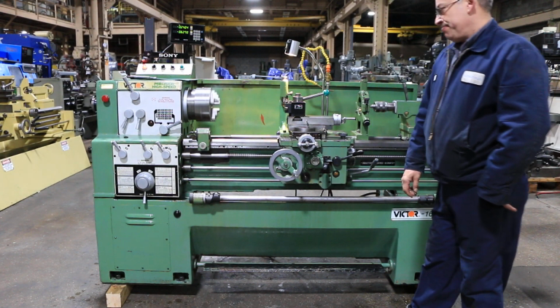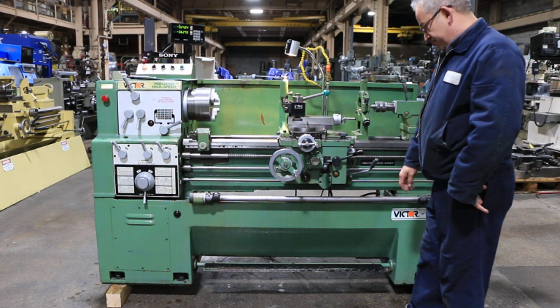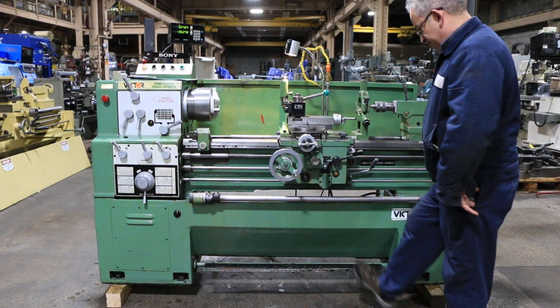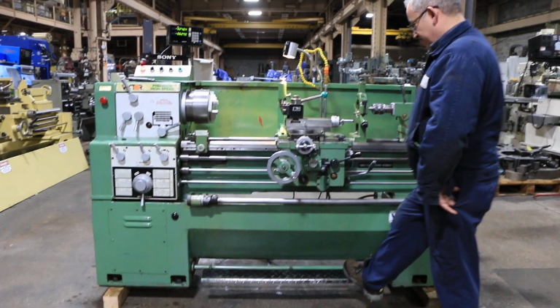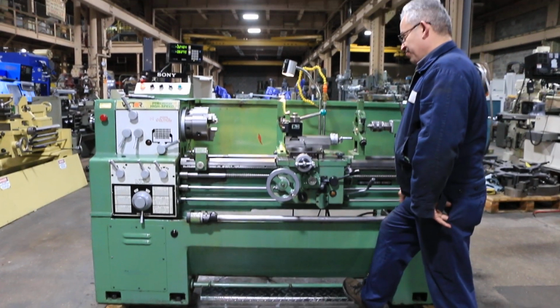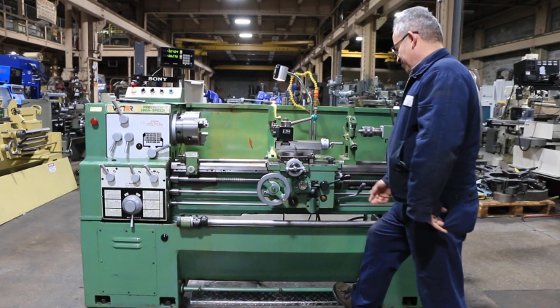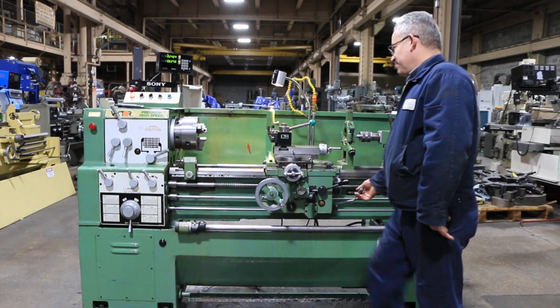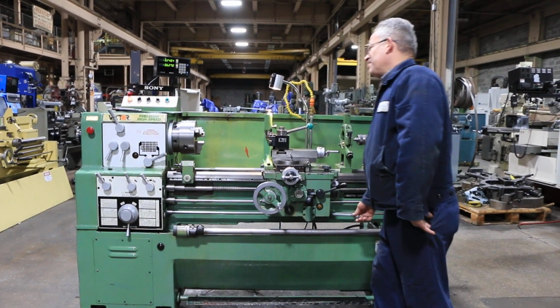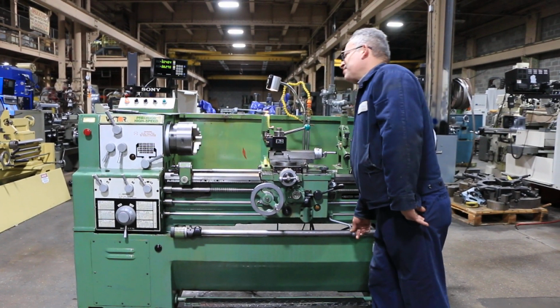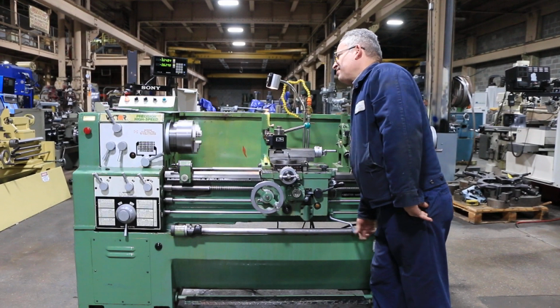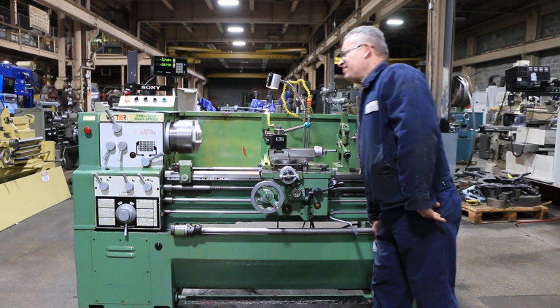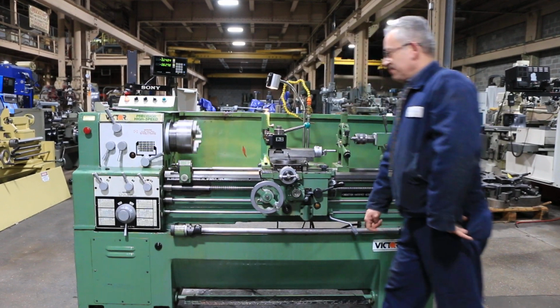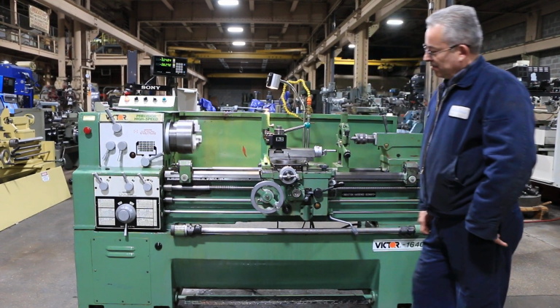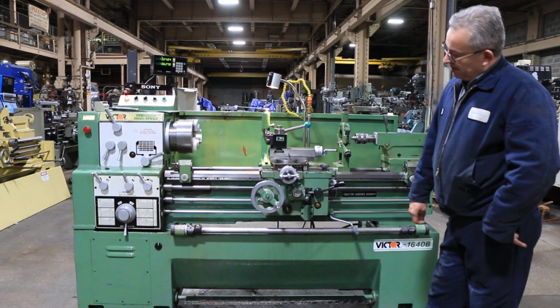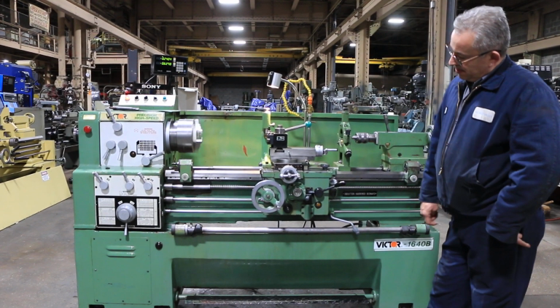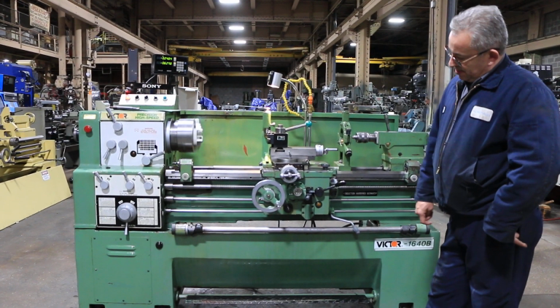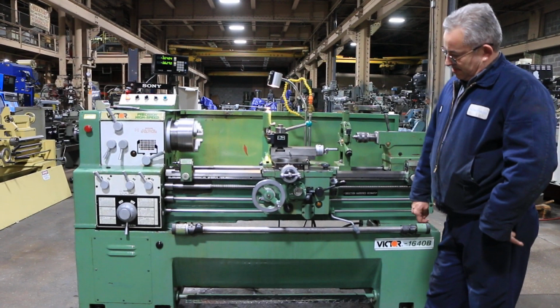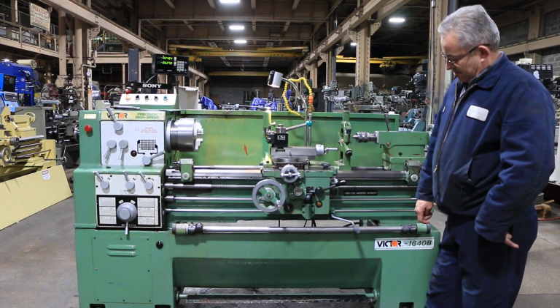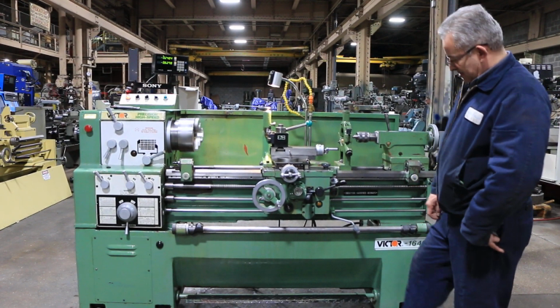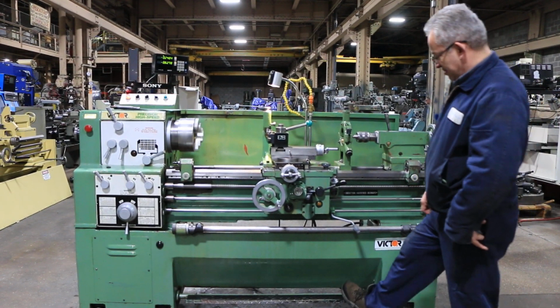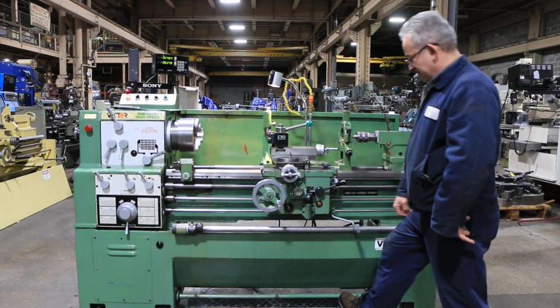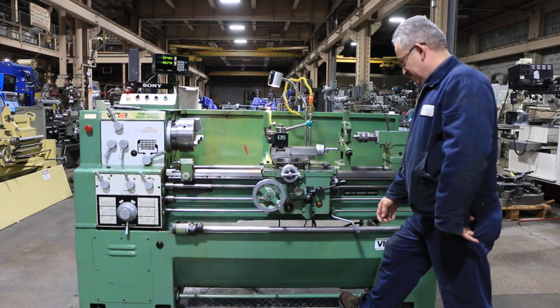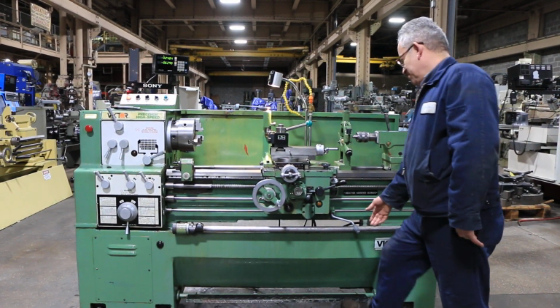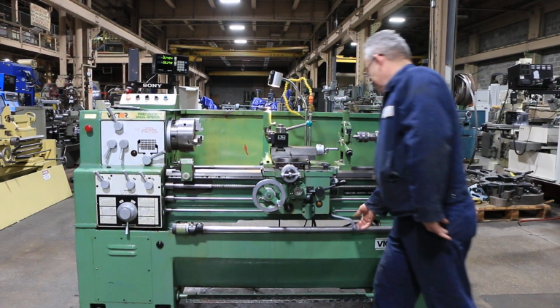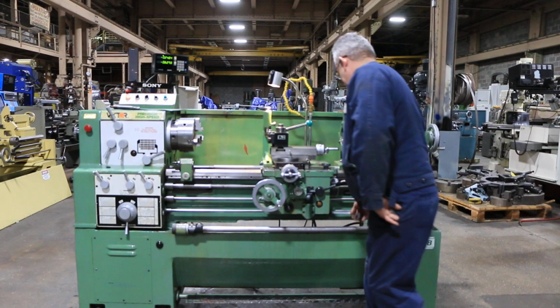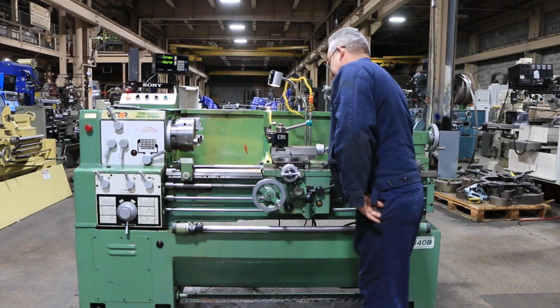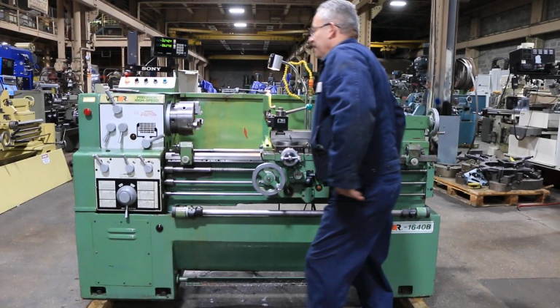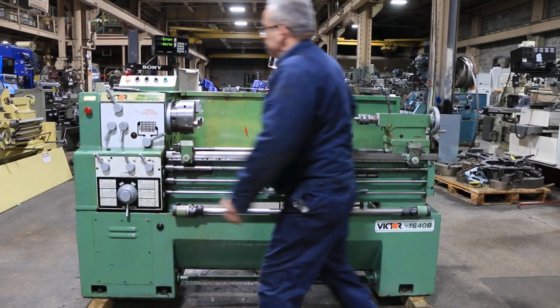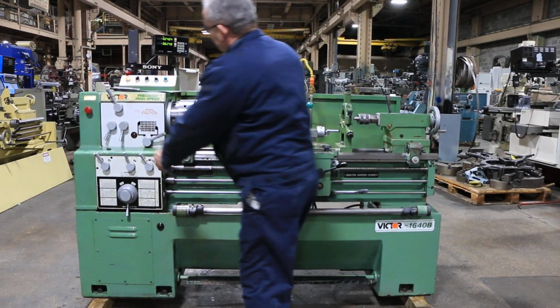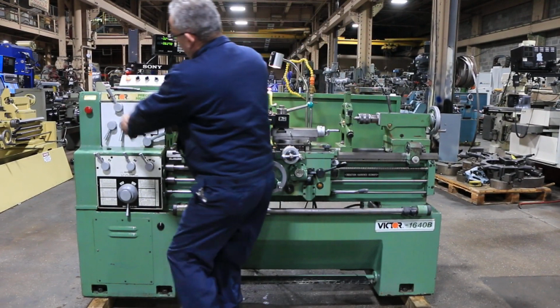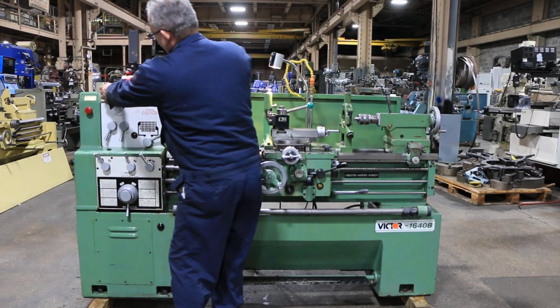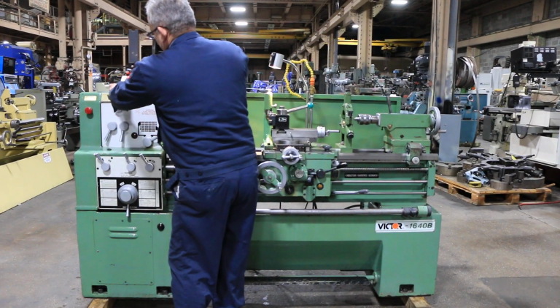Running — the machine has inch and metric threading. That's a foot brake, forward and reverse. Serial number: 5 9 1 0 2 7 6 8.